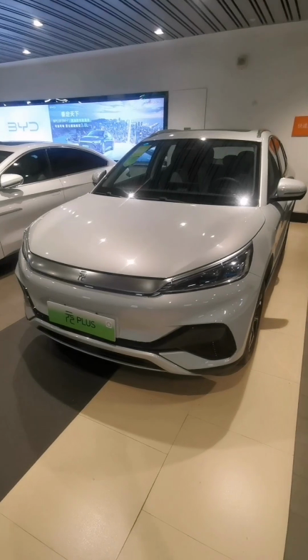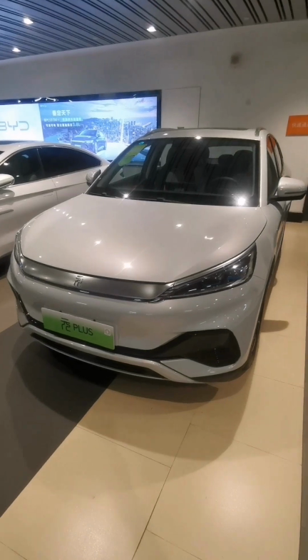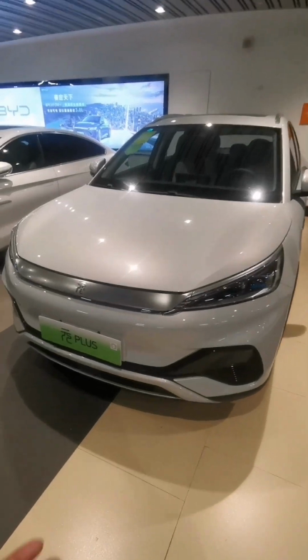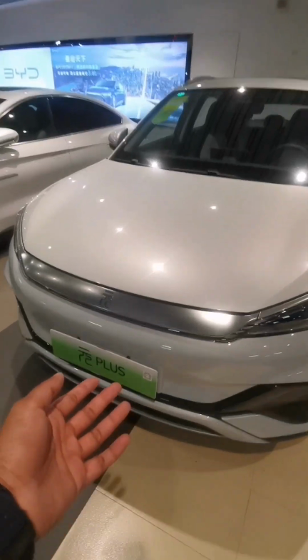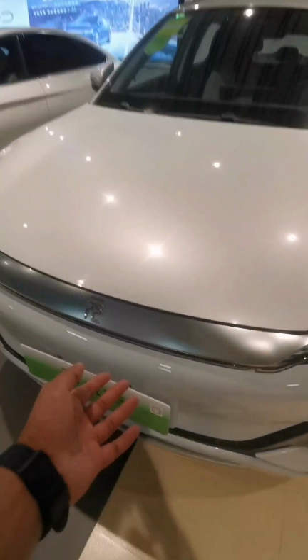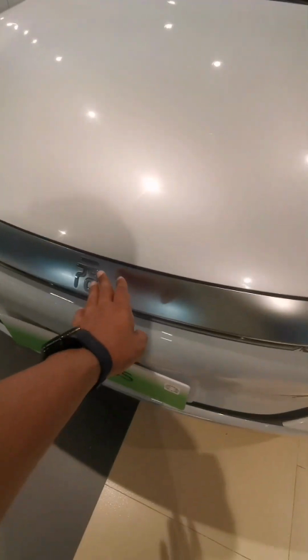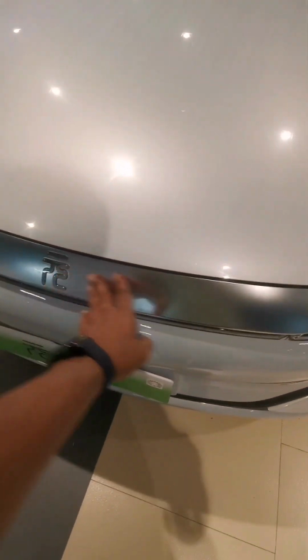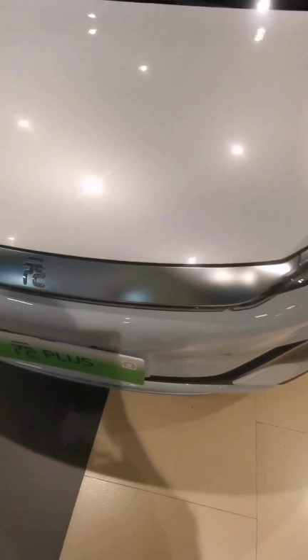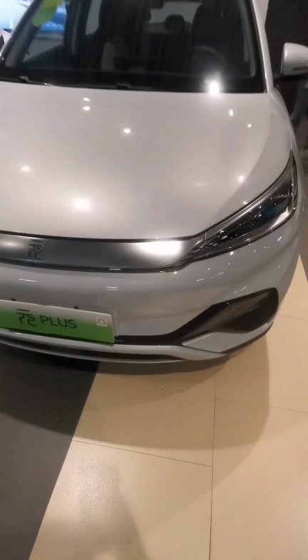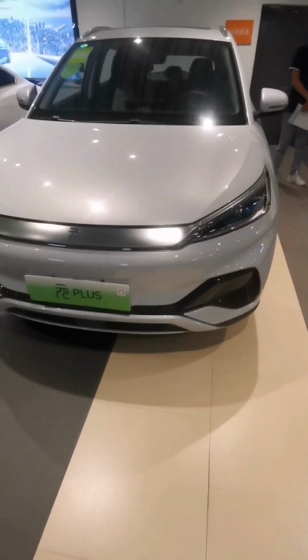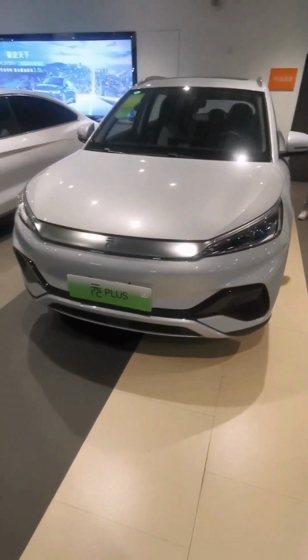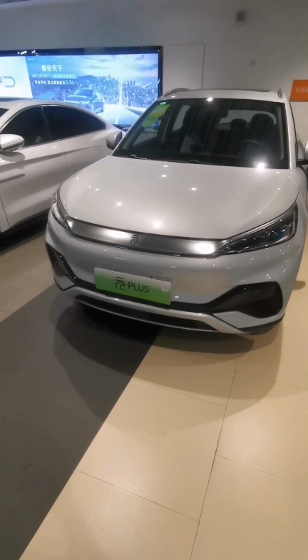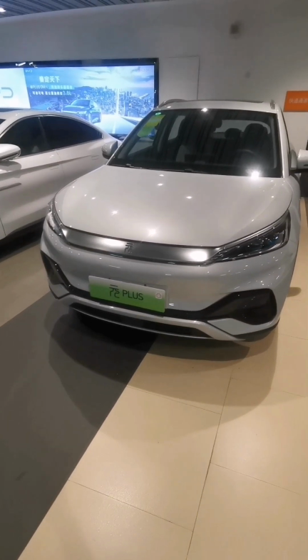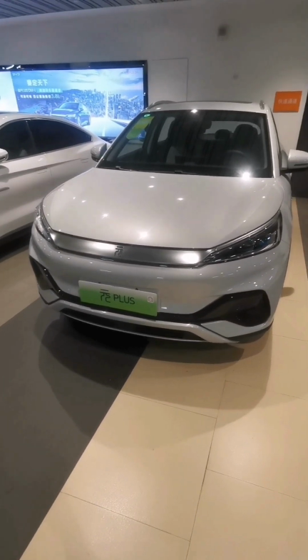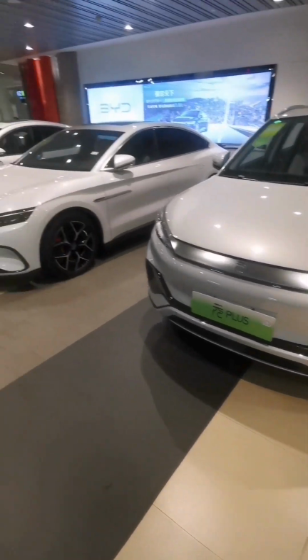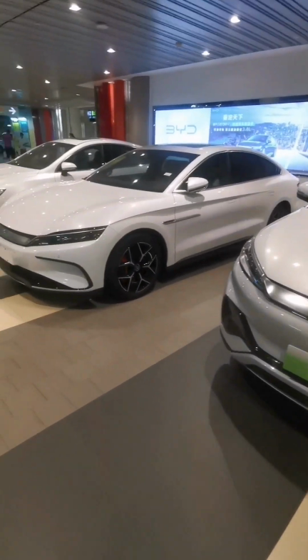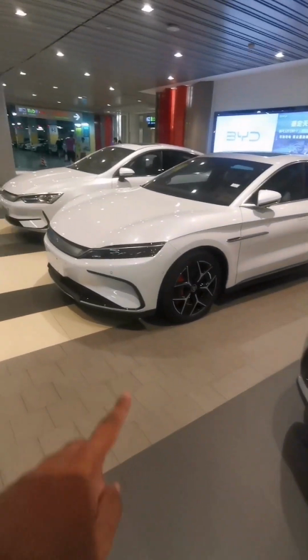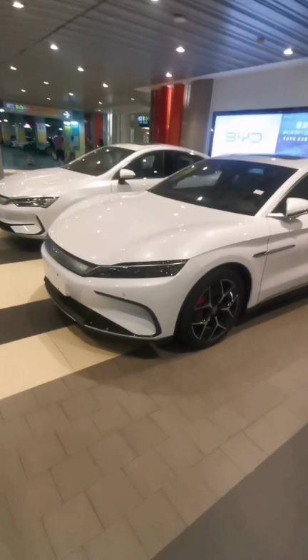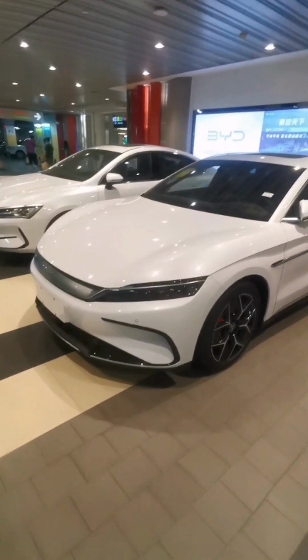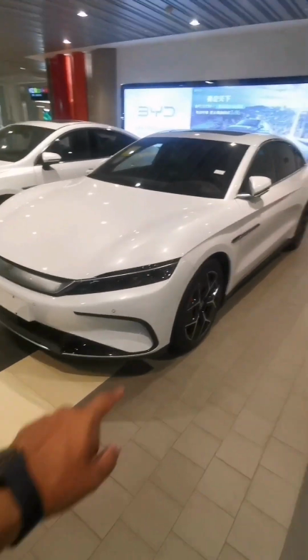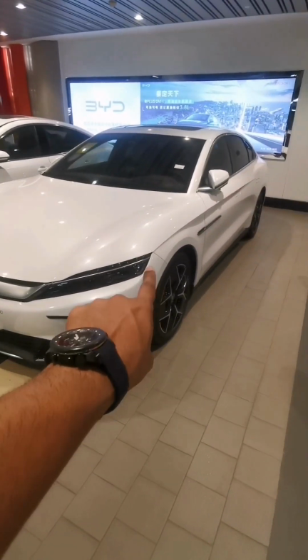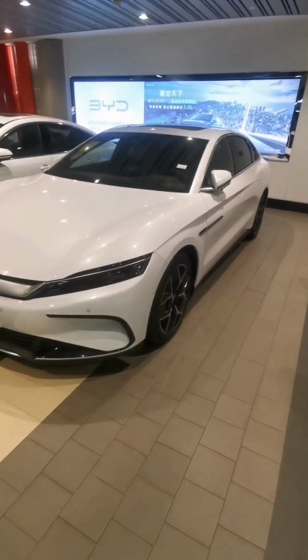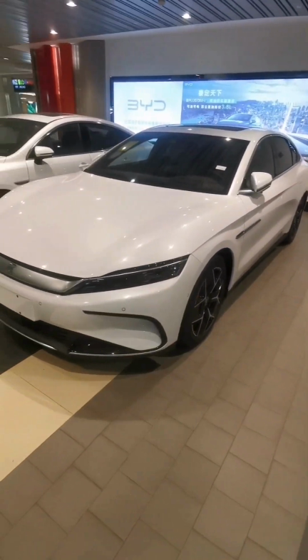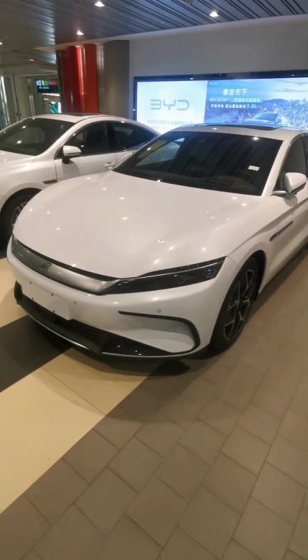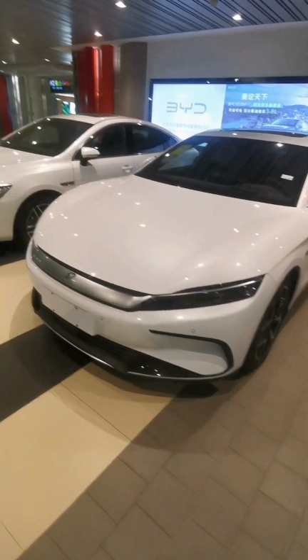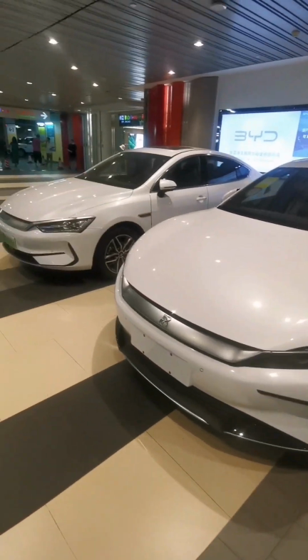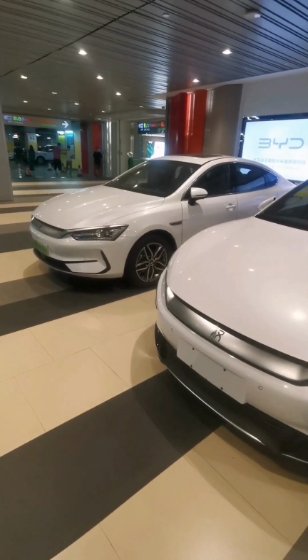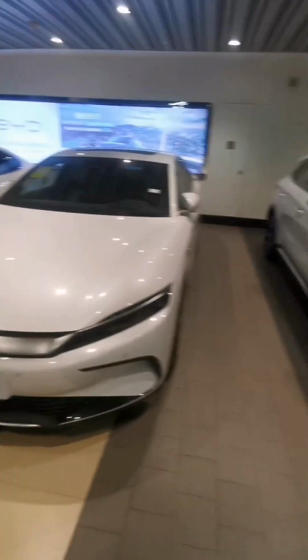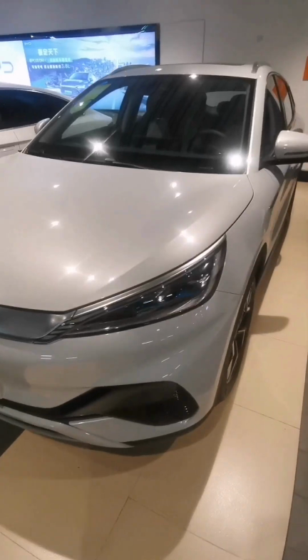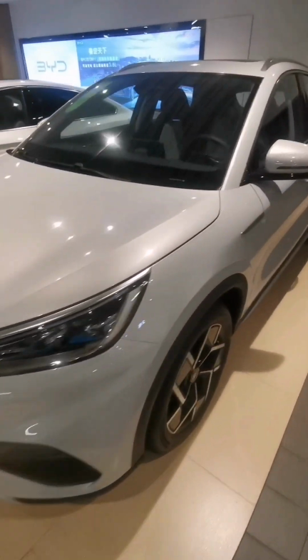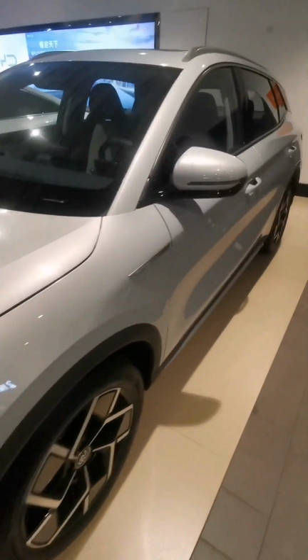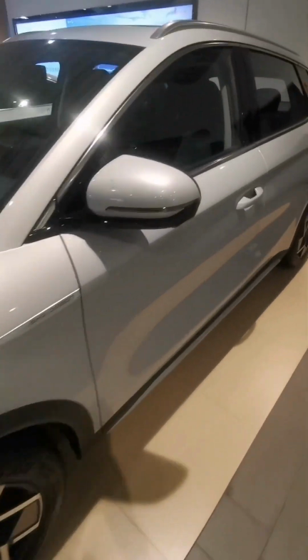Hey bro, let me give you a quick tour of a car from a company called BYD. This car is called Yuan Plus and it's the first model of electric cars that's going to be available globally, including India.